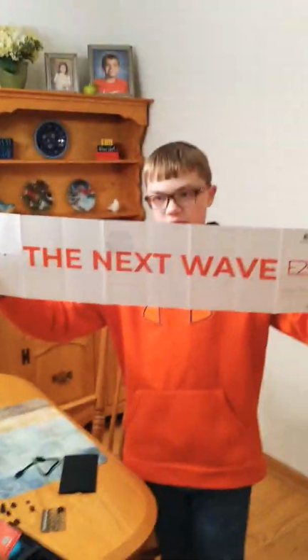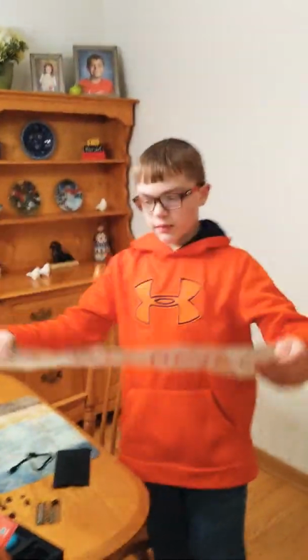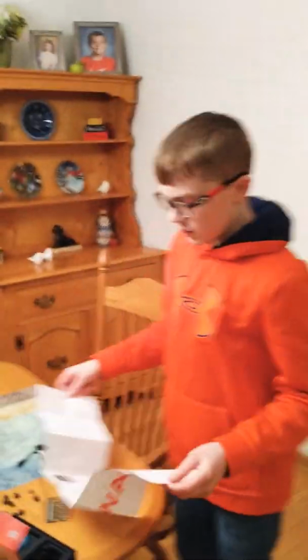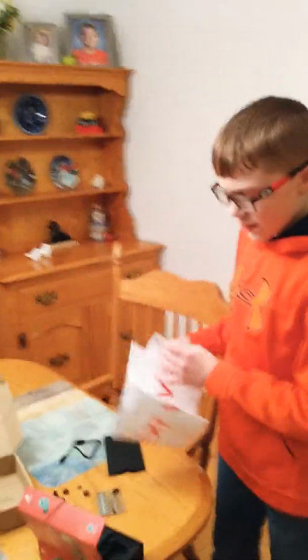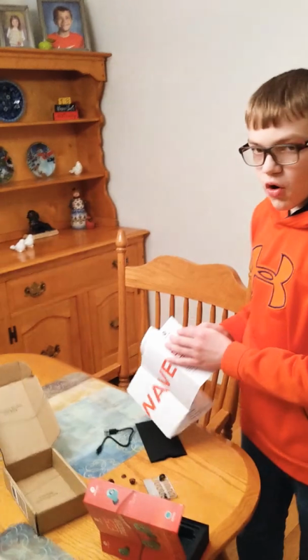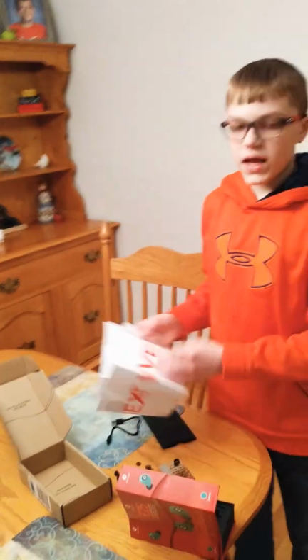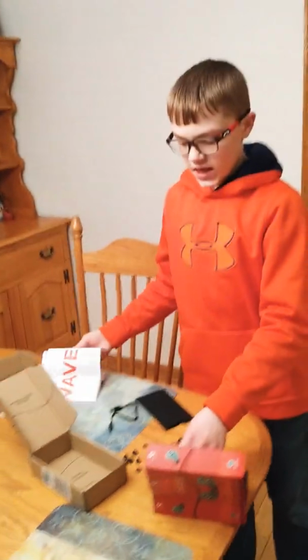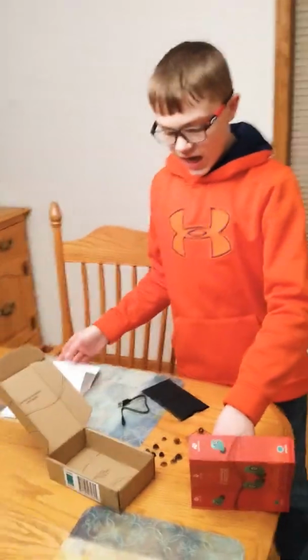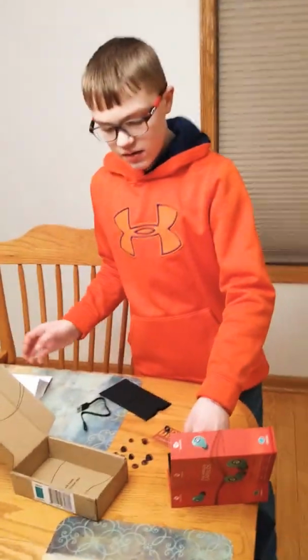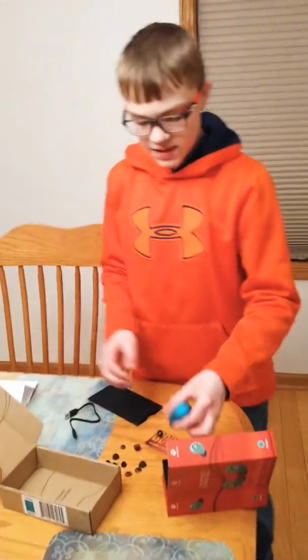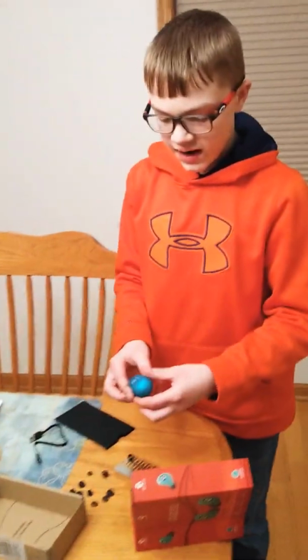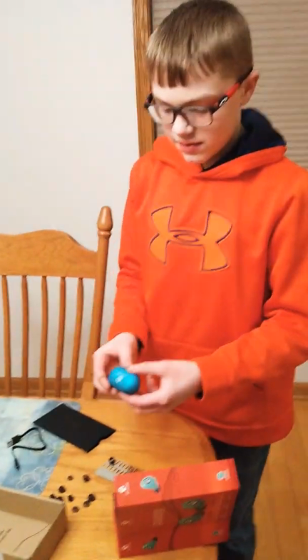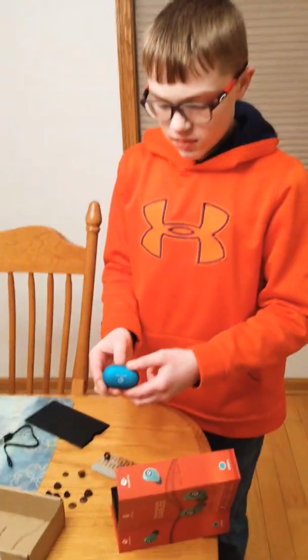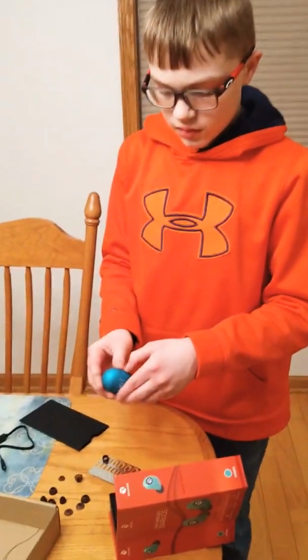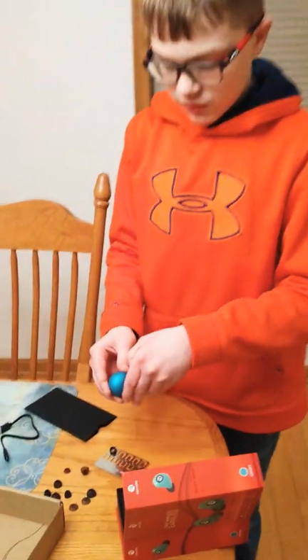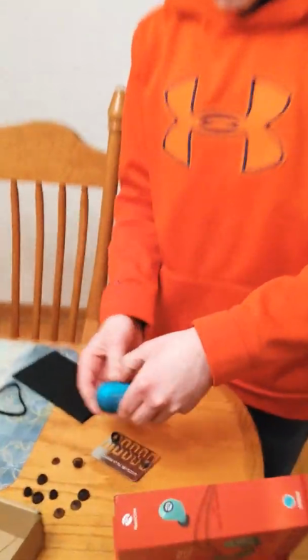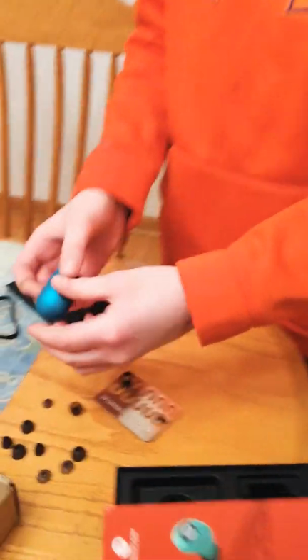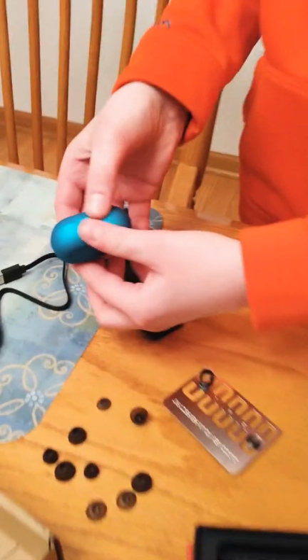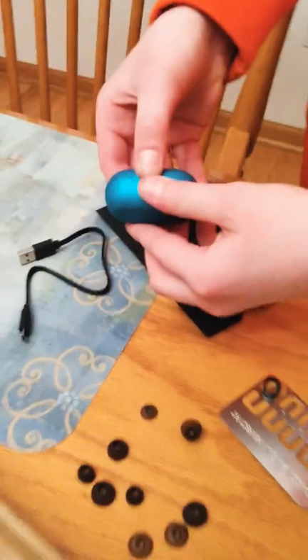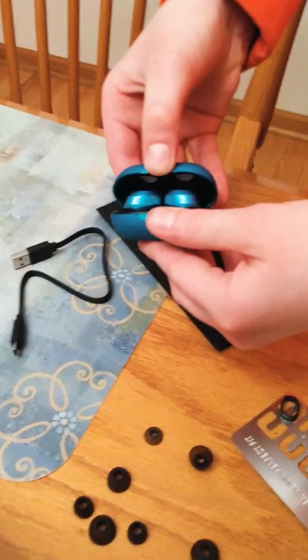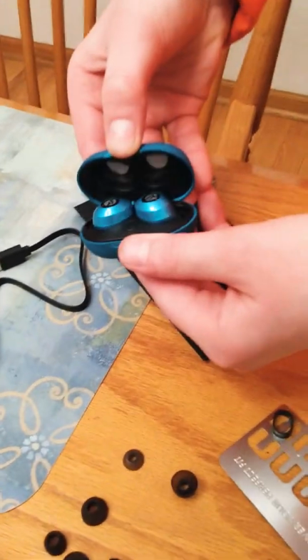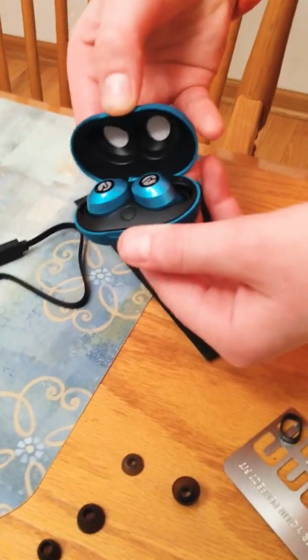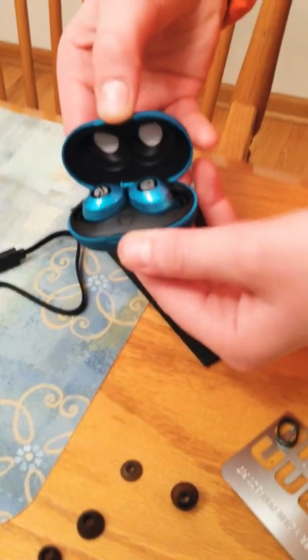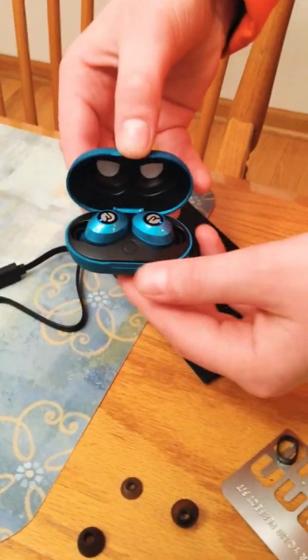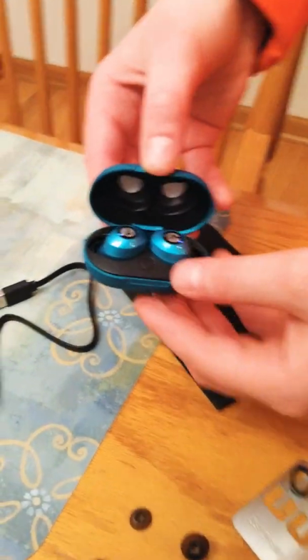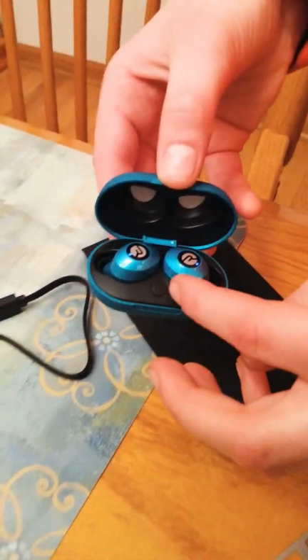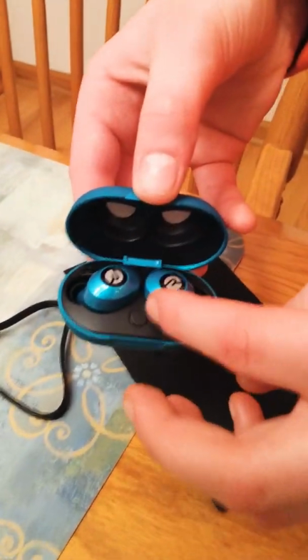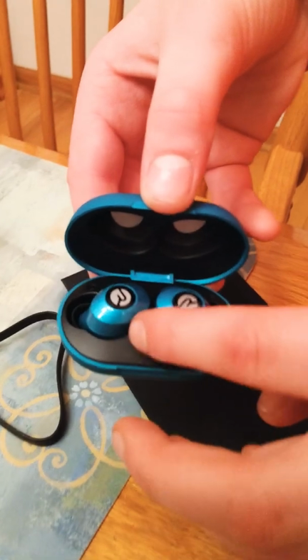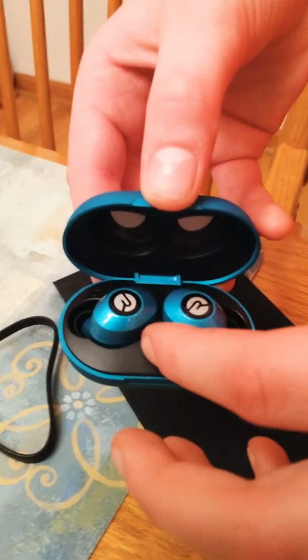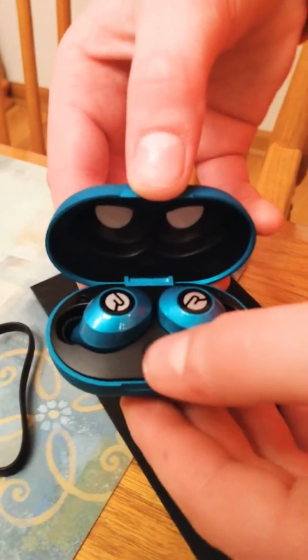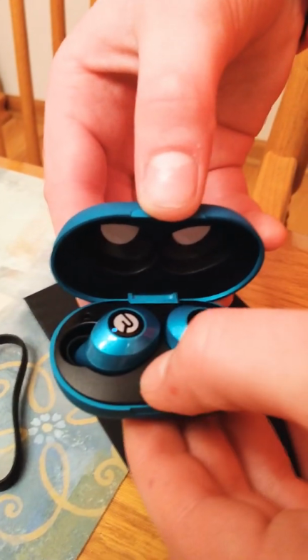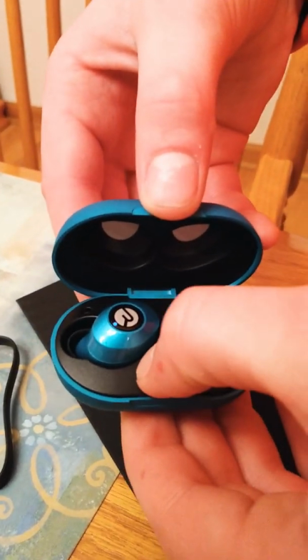According to my friends, when you turn them on they say 'Raycon' and then 'Power on.' So here are the green ones — moment of truth, let's open it up. Dang, it's already charged! Look at that.